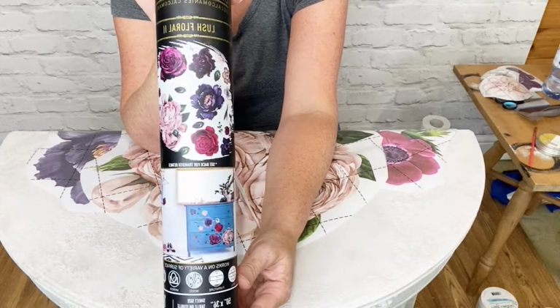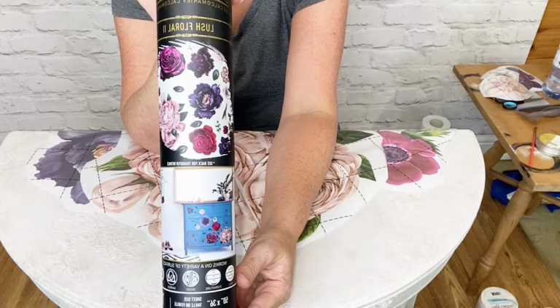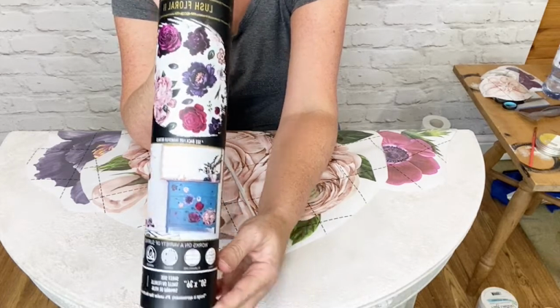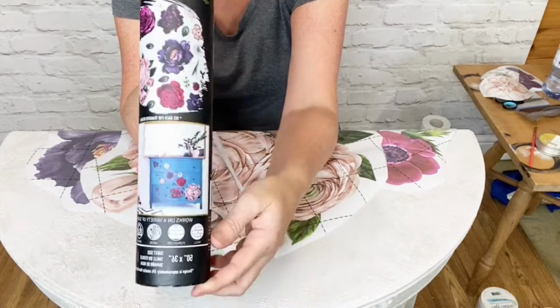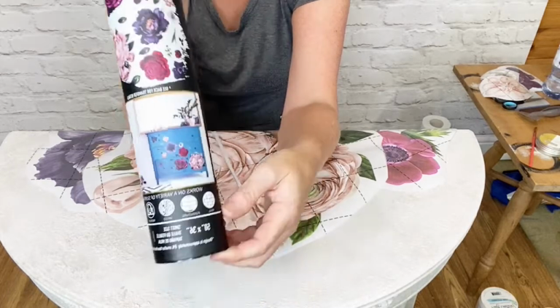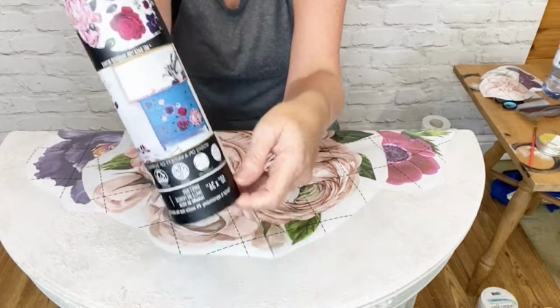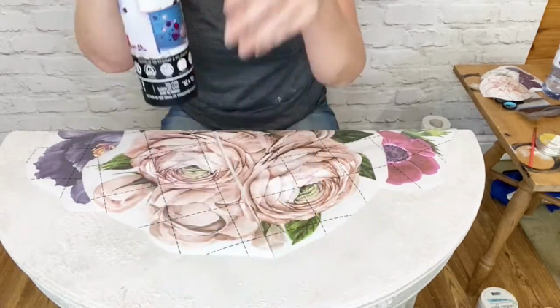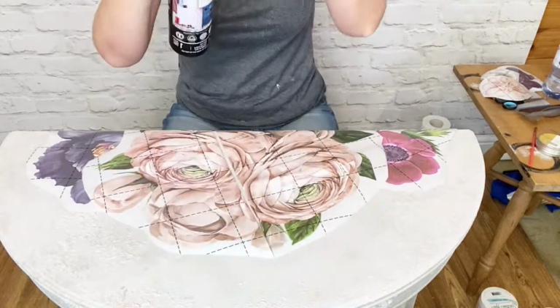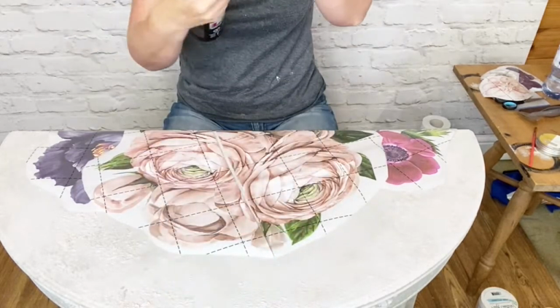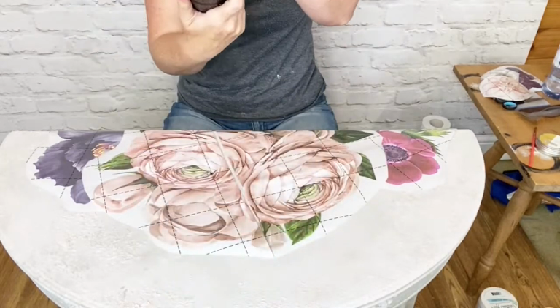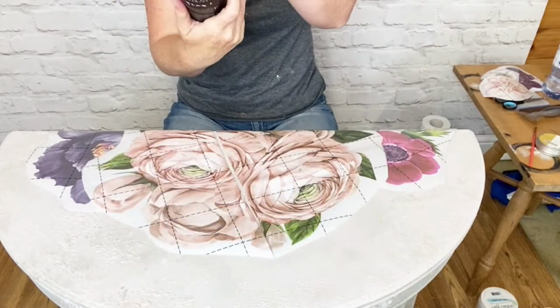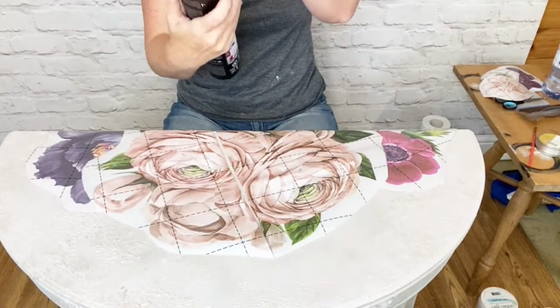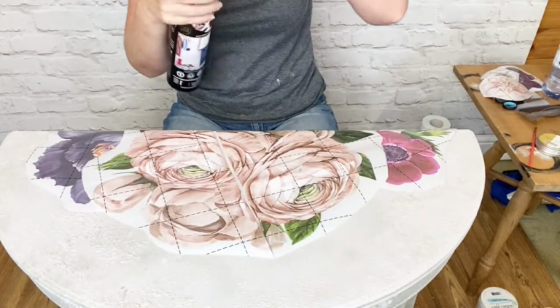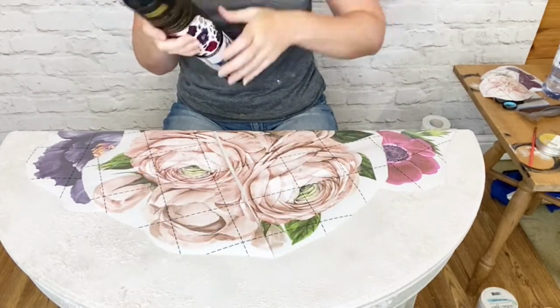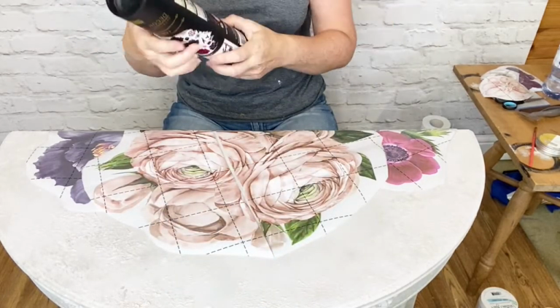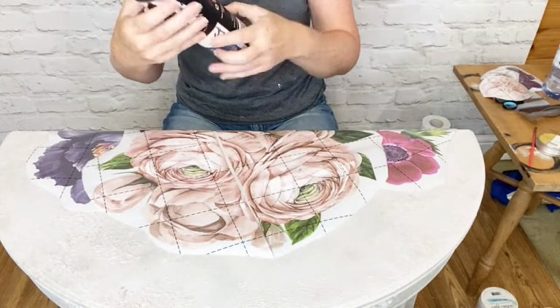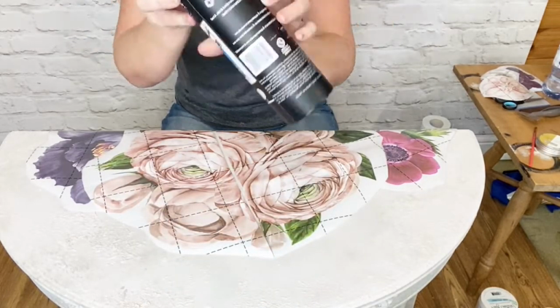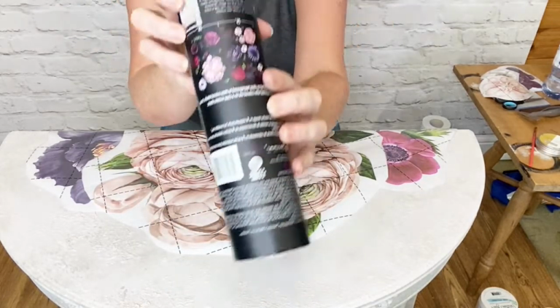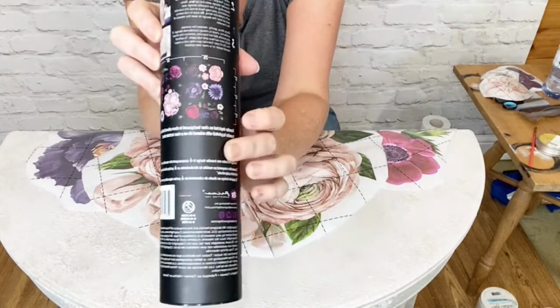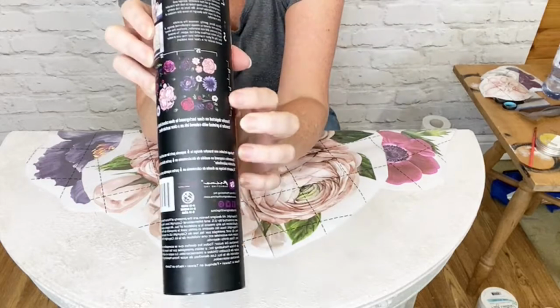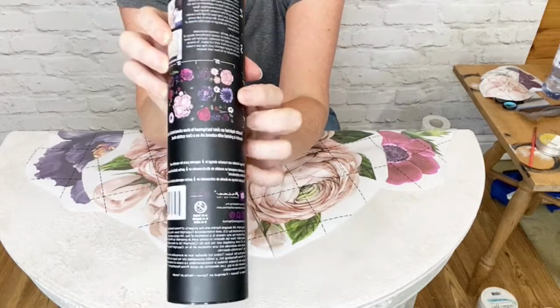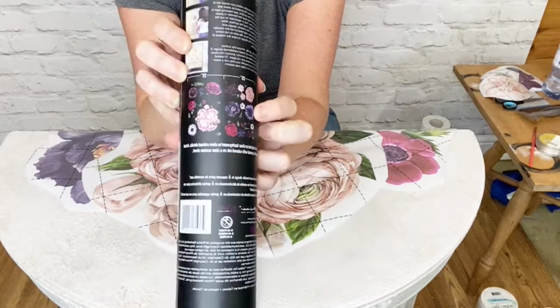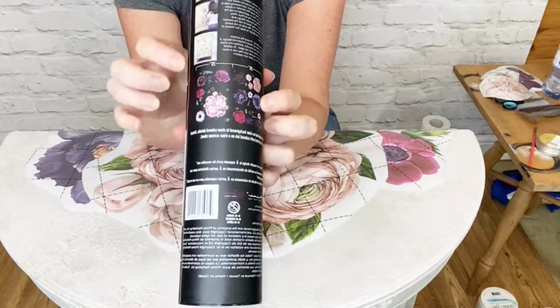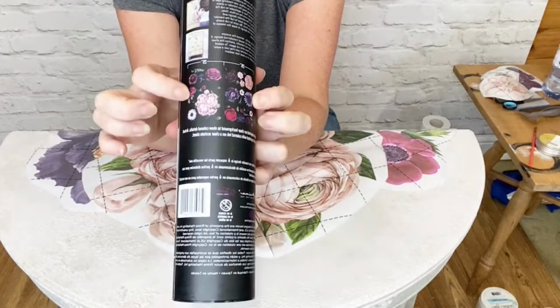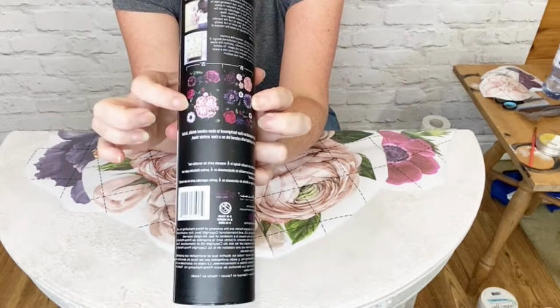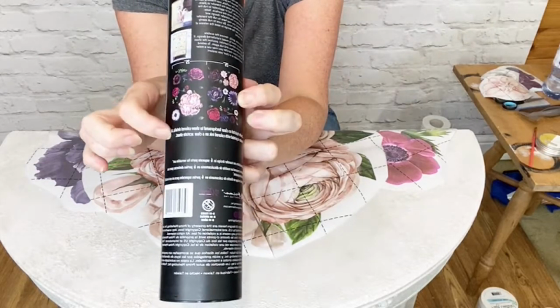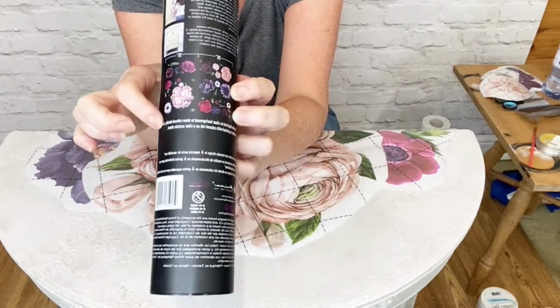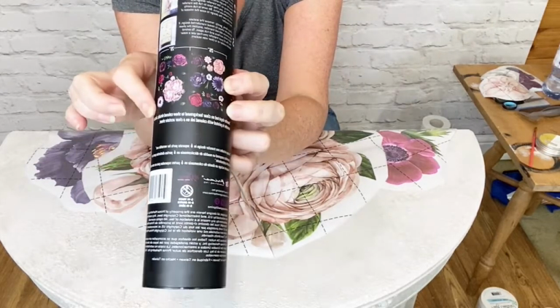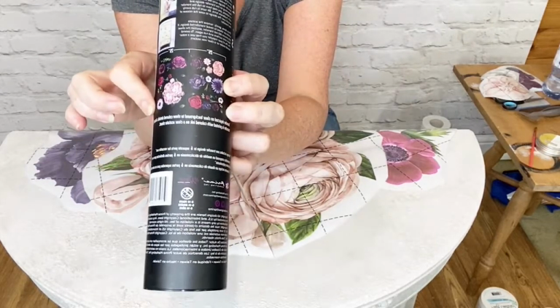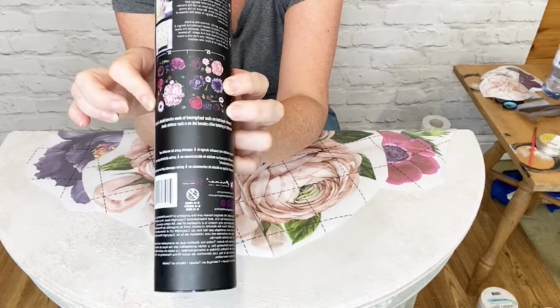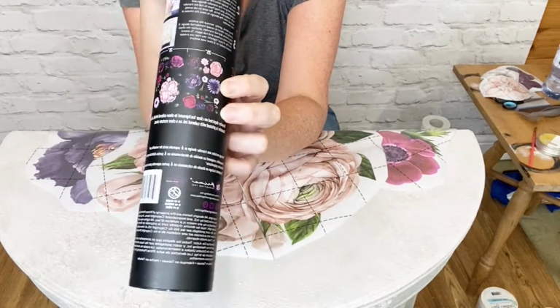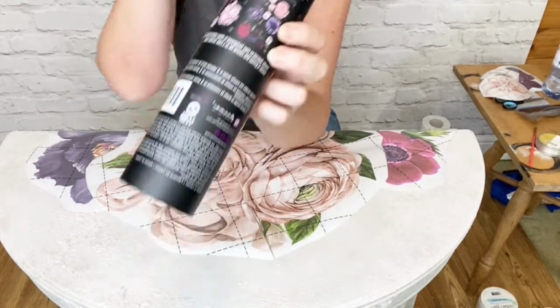Lush Floral 2 - one of the big transfers. This has got six sheets of transfers.